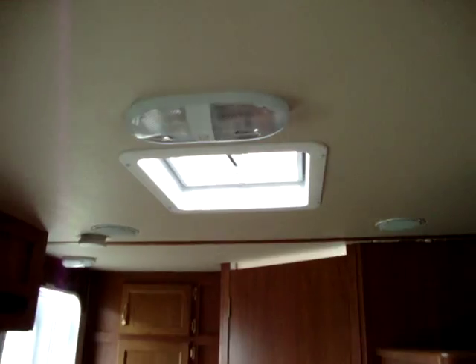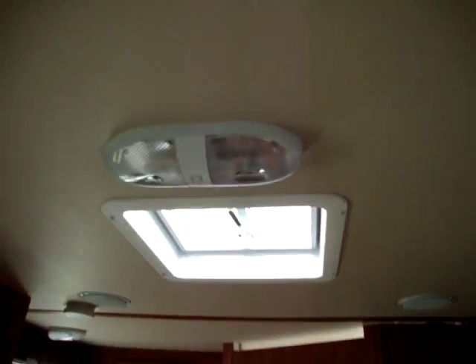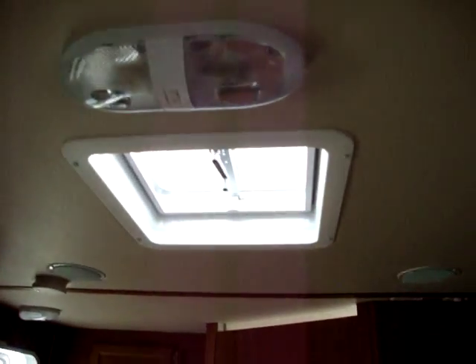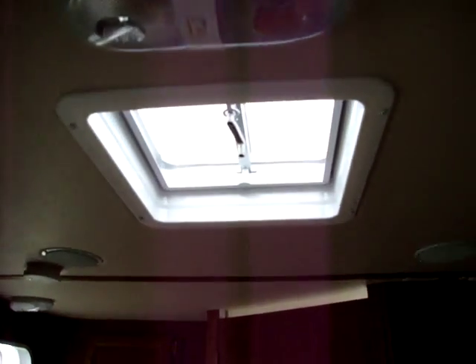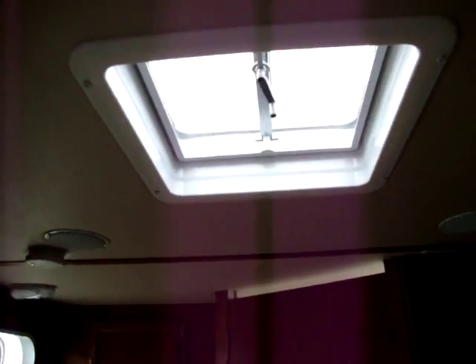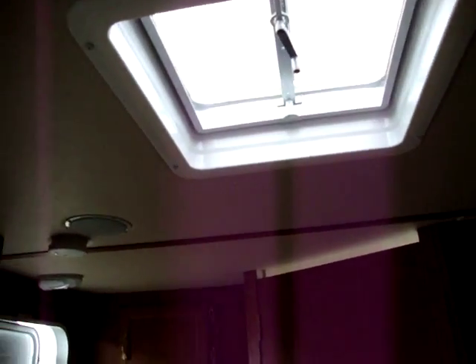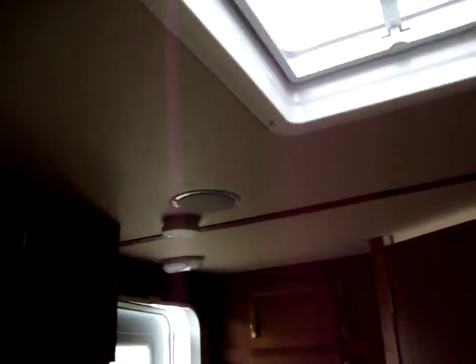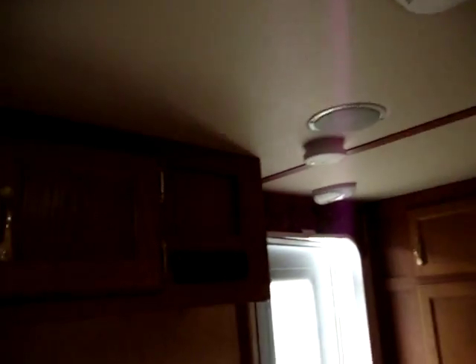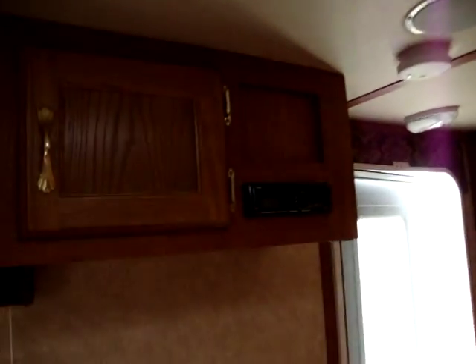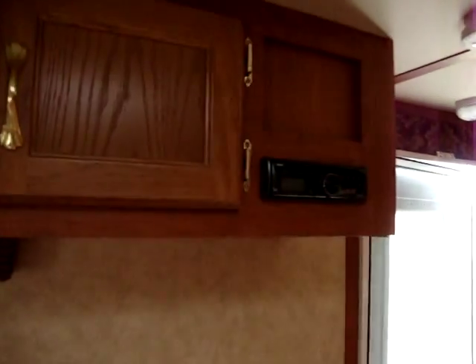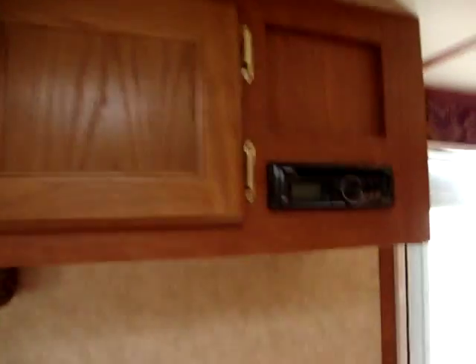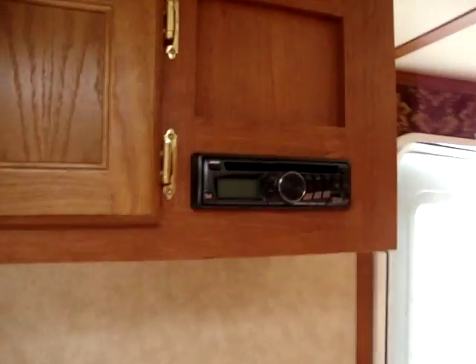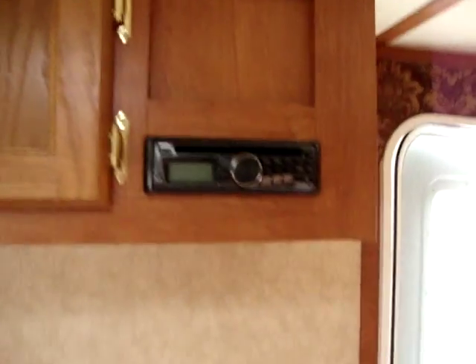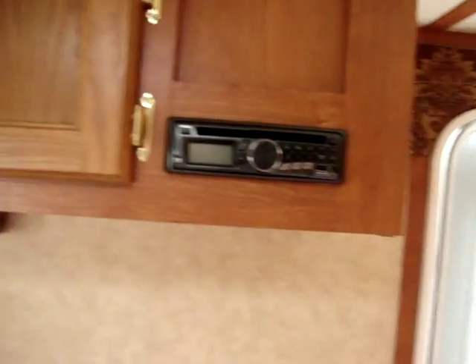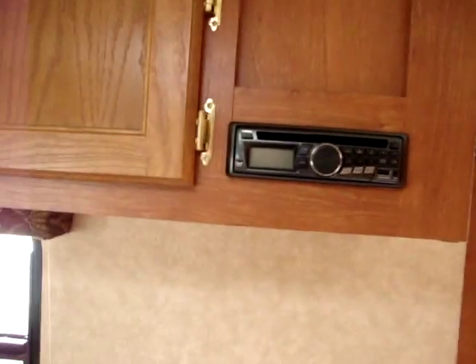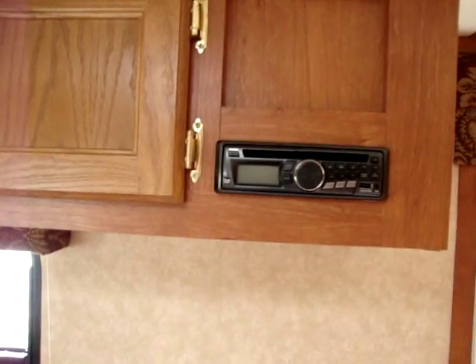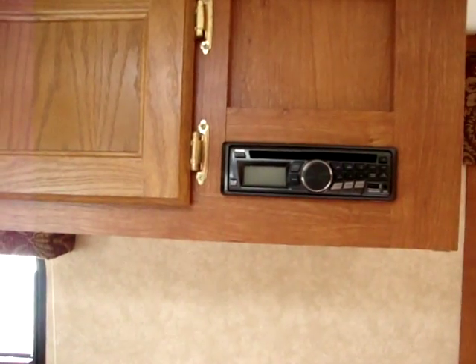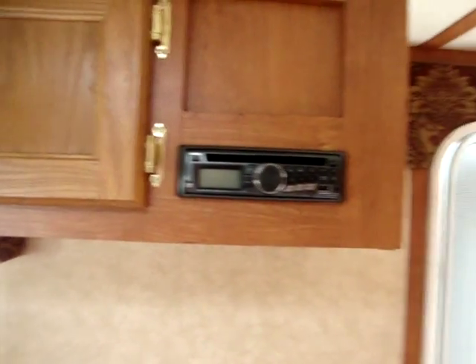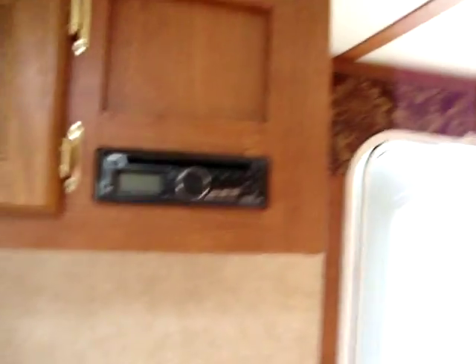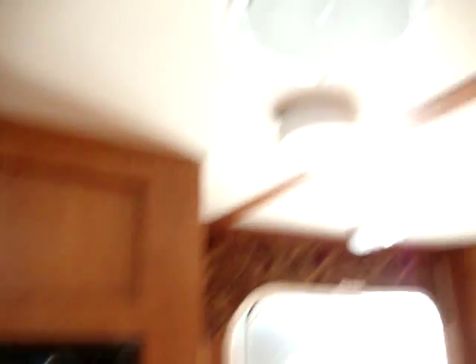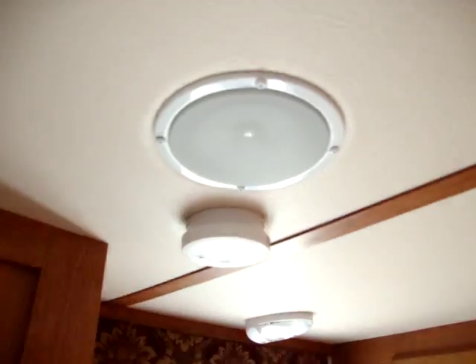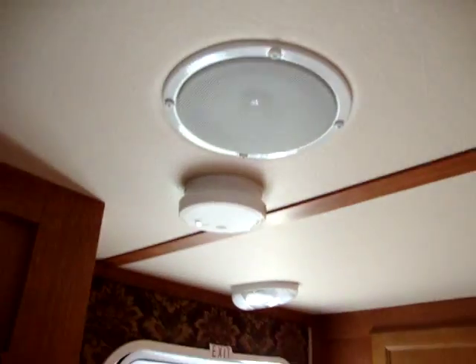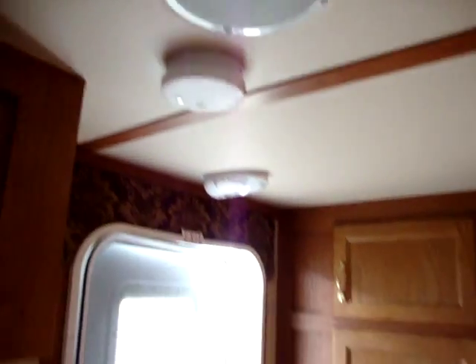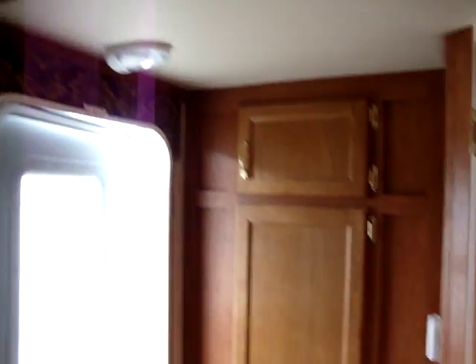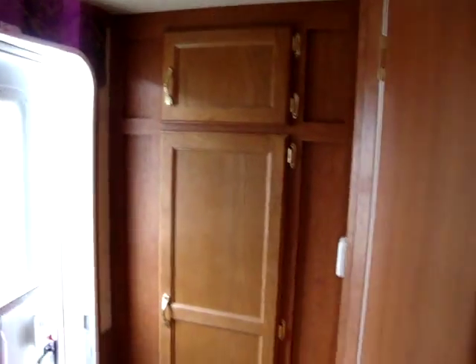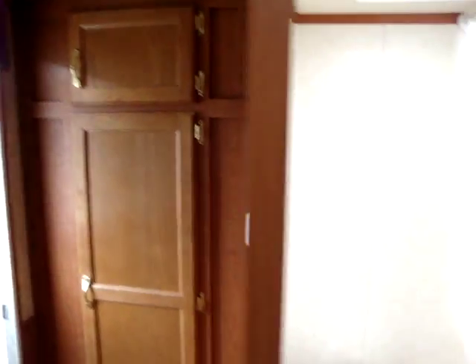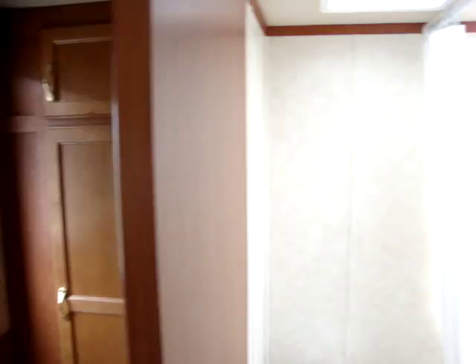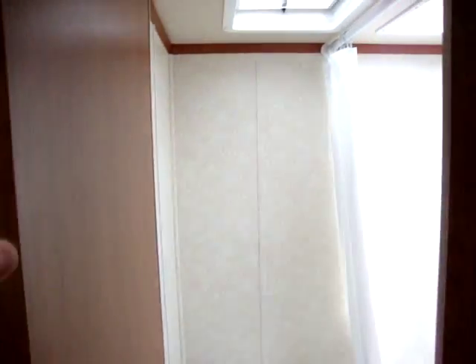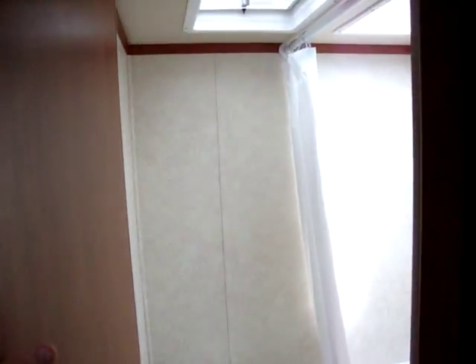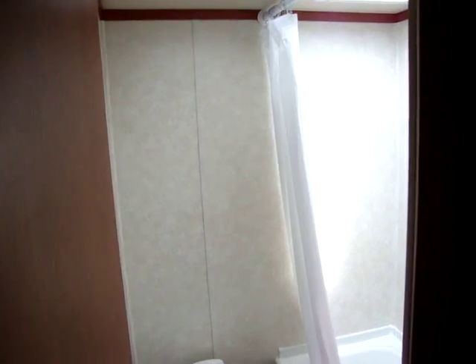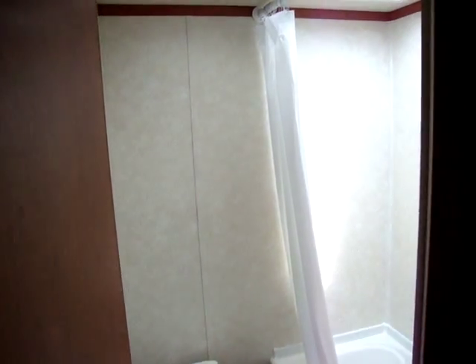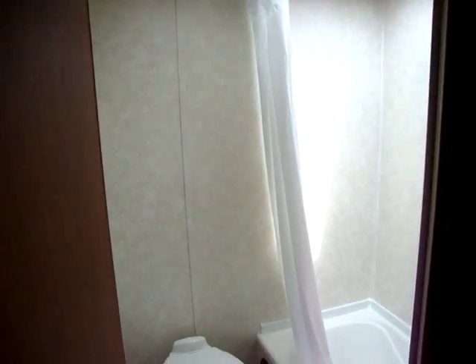There's a roof vent and an AM FM CD stereo system. The unit also has smoke detectors, carbon monoxide detectors, and propane detectors.